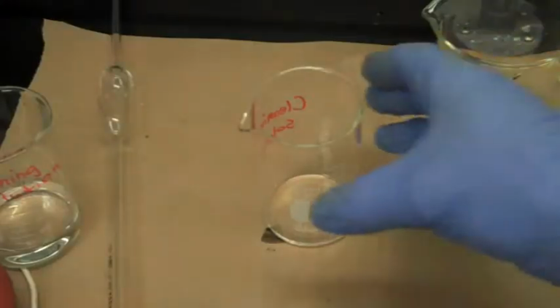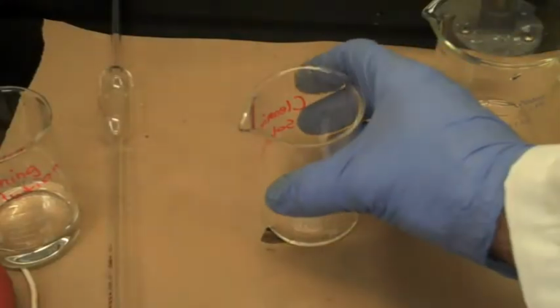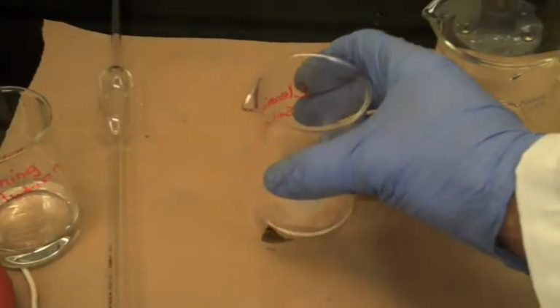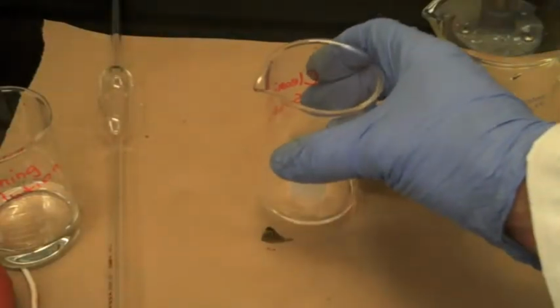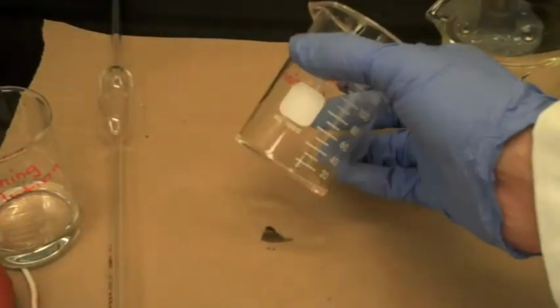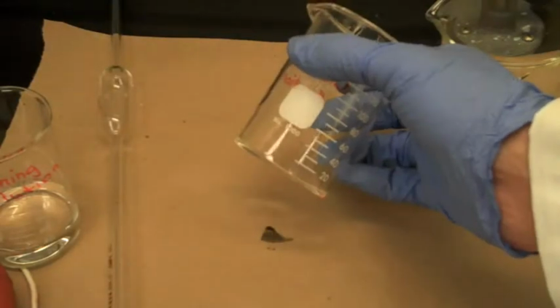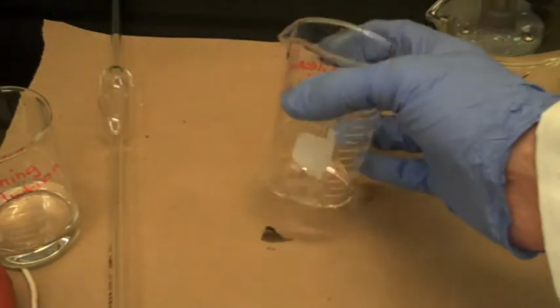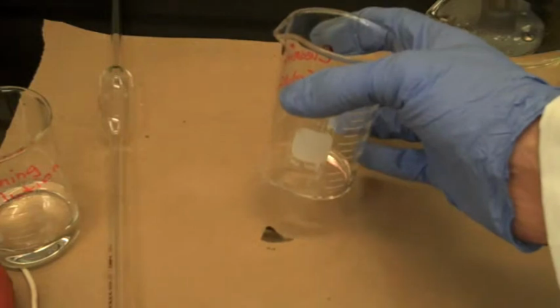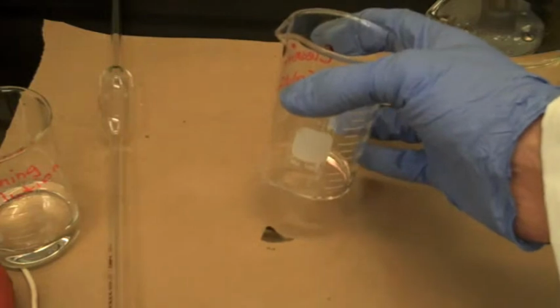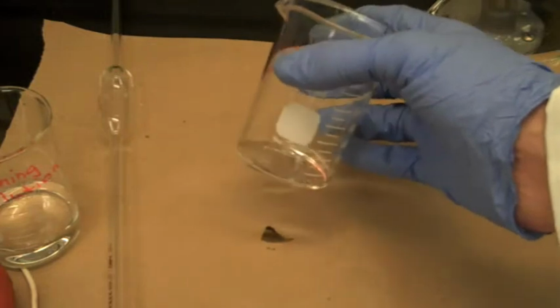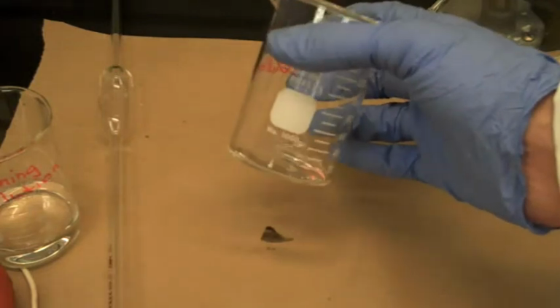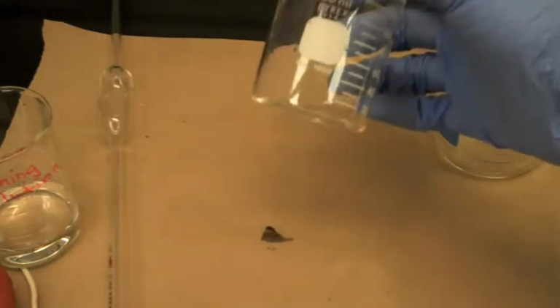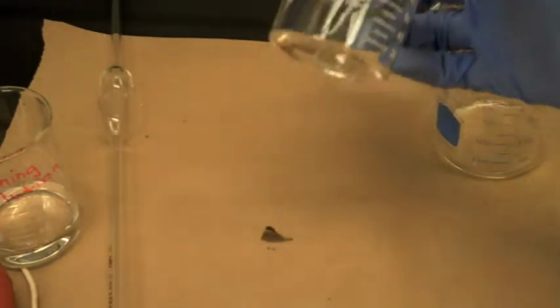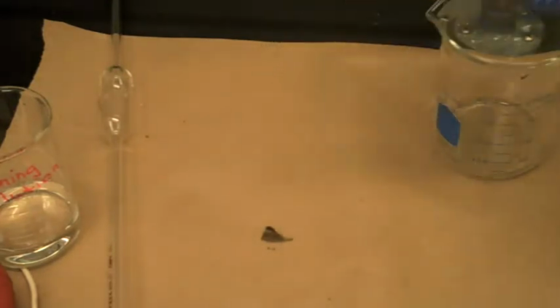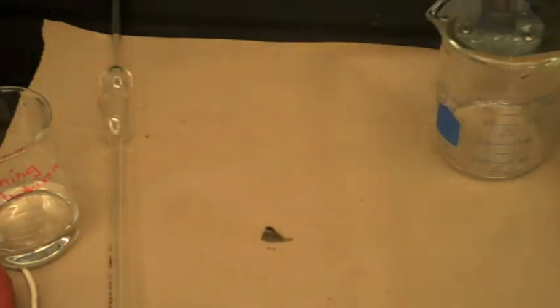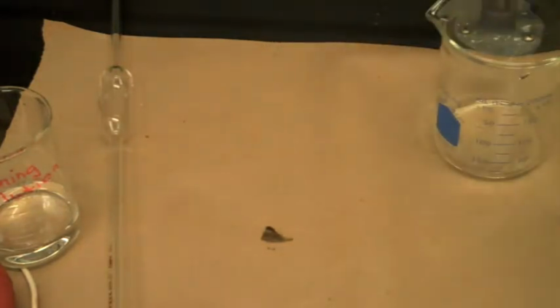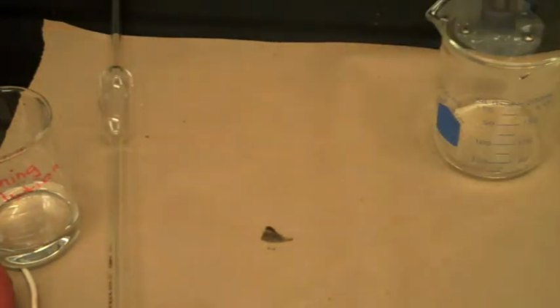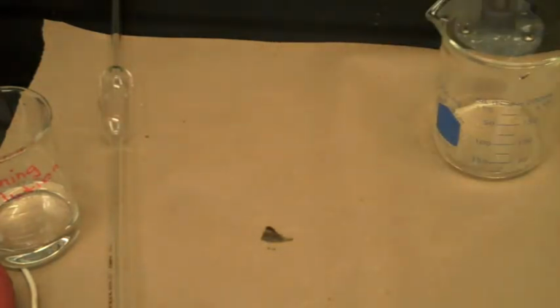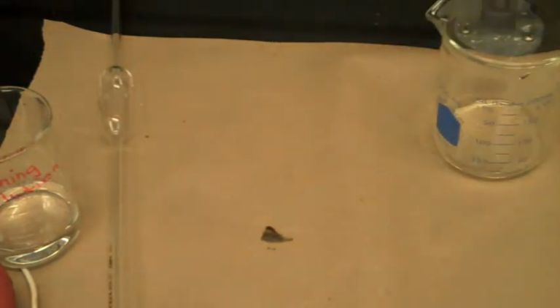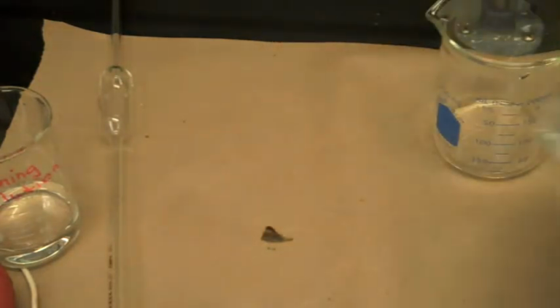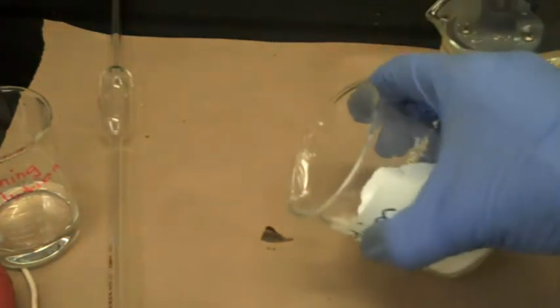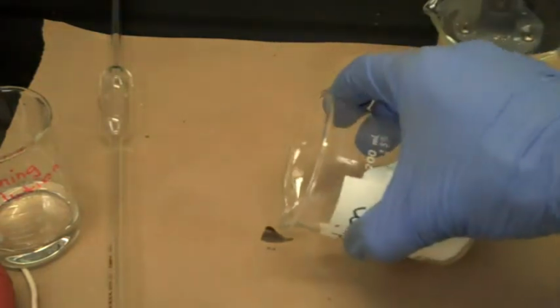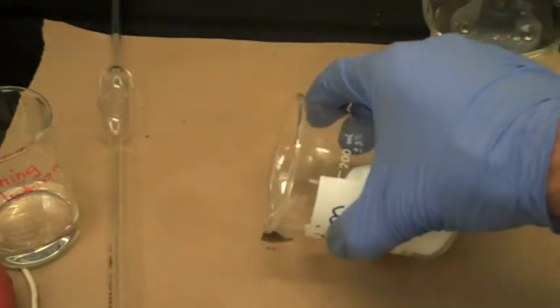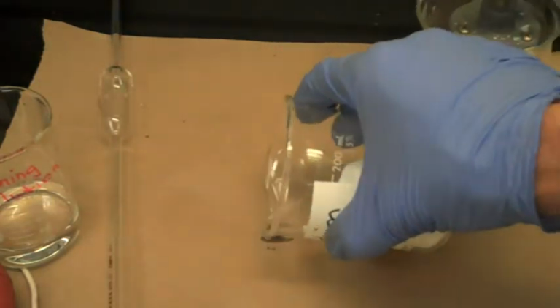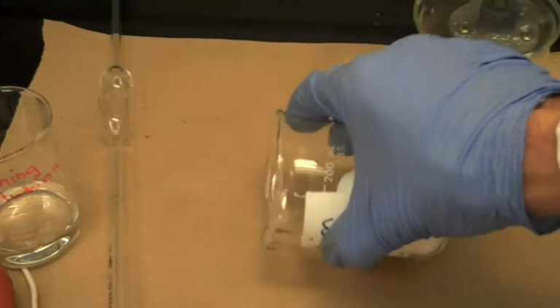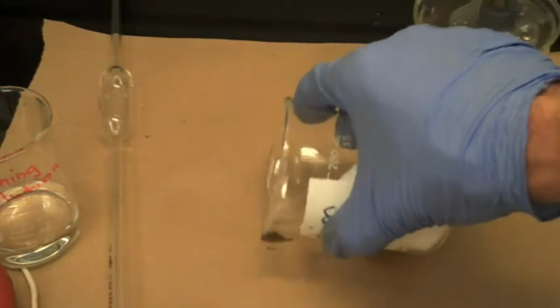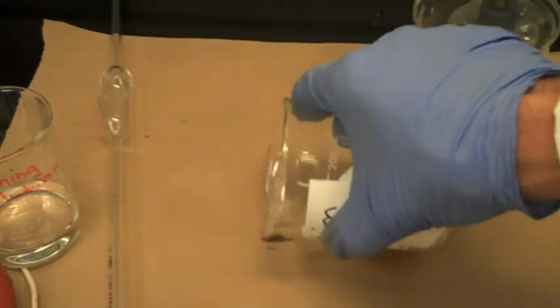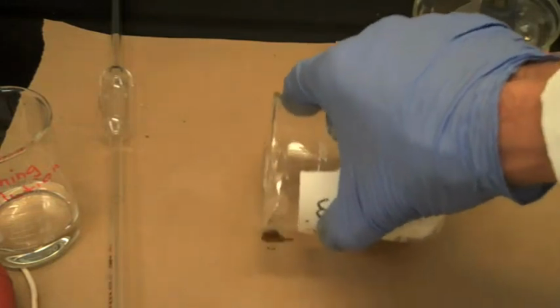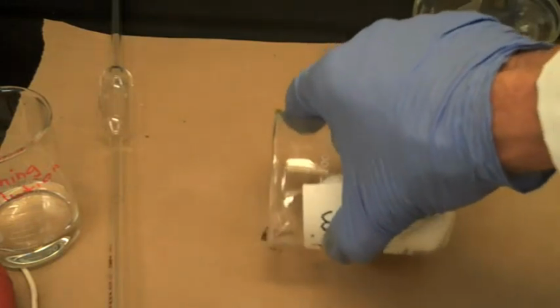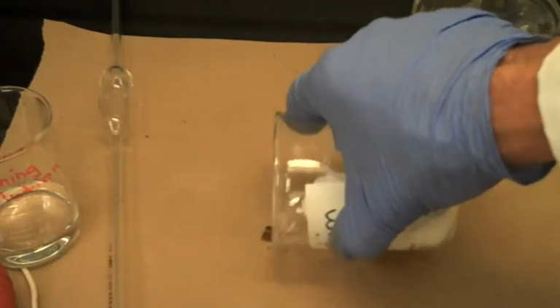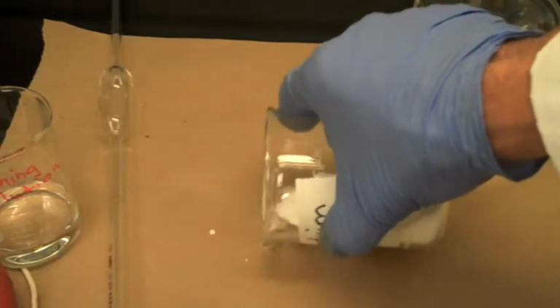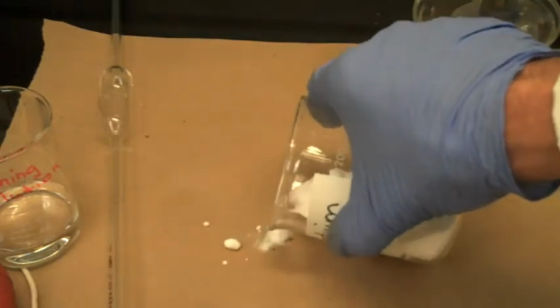Be sure to clean up when you are finished. If you have dribbled cleaning solution, pour a little sodium carbonate on the spot to neutralize the acid.